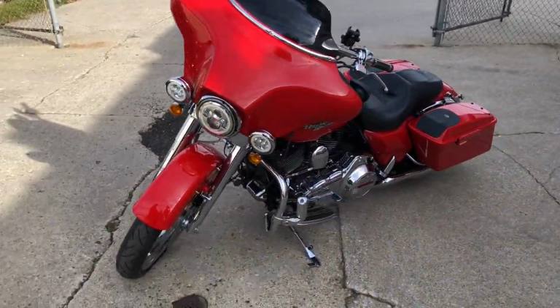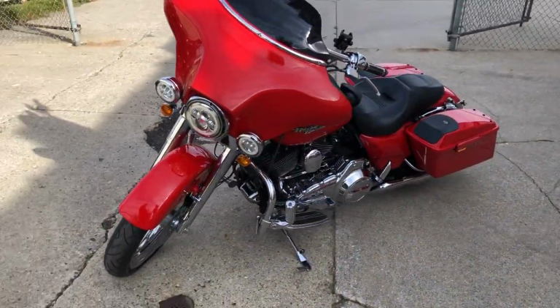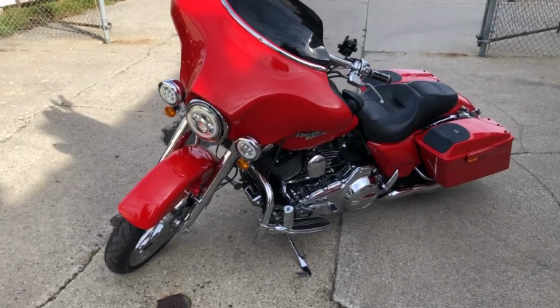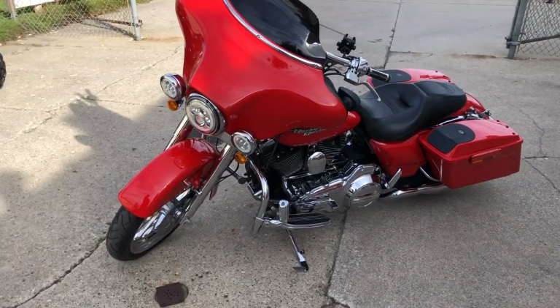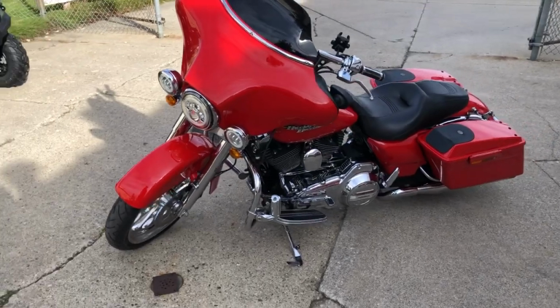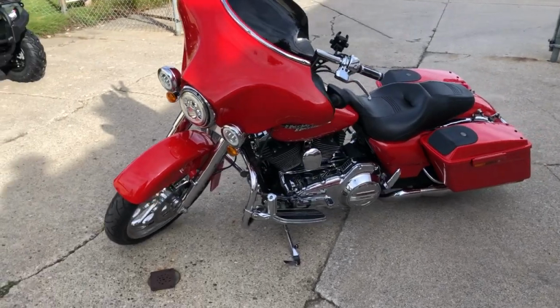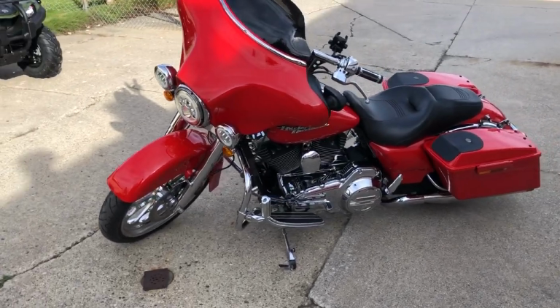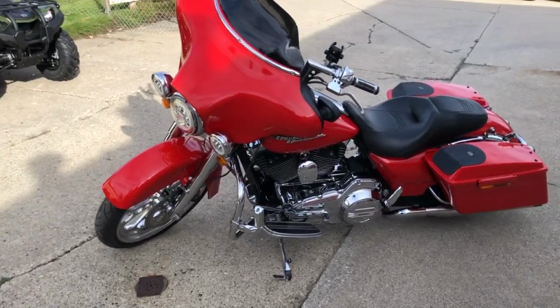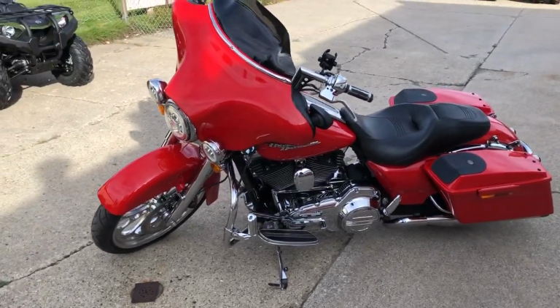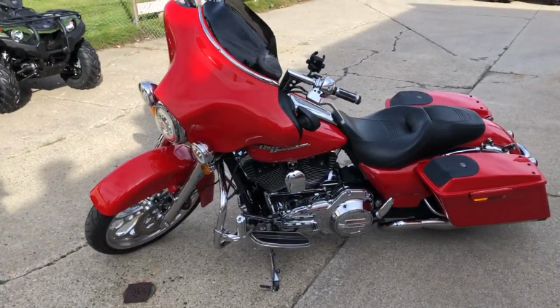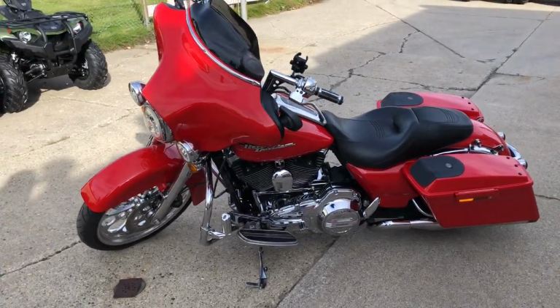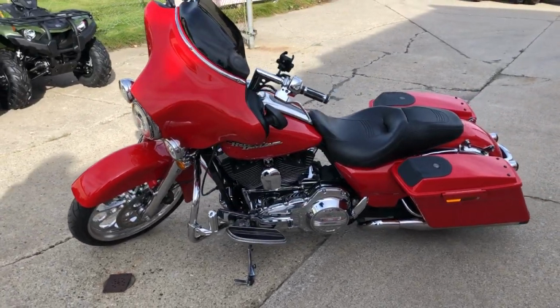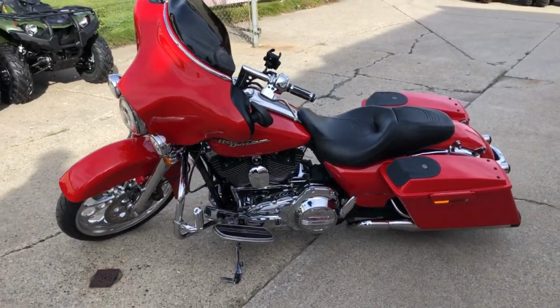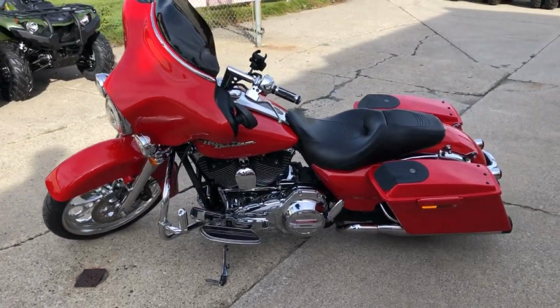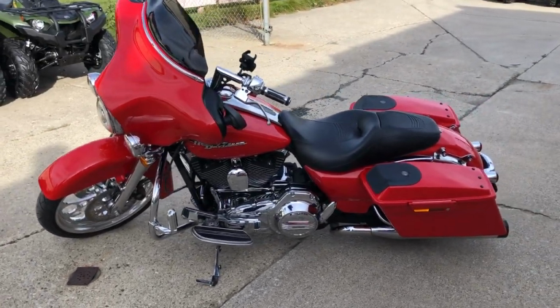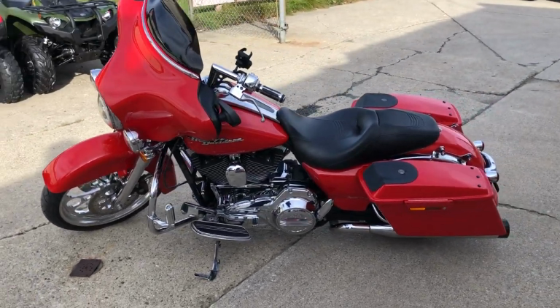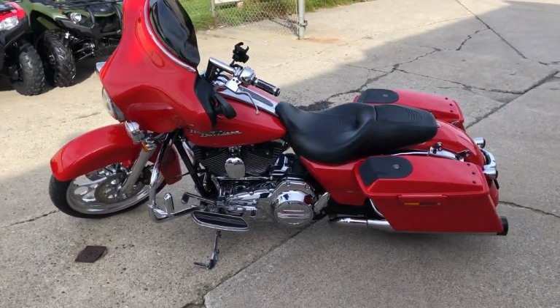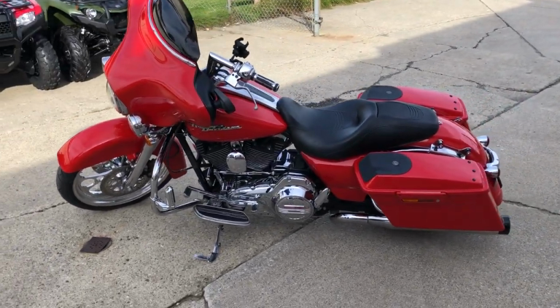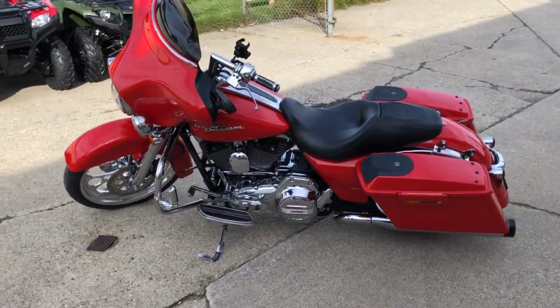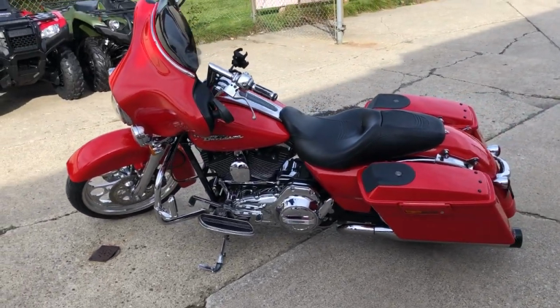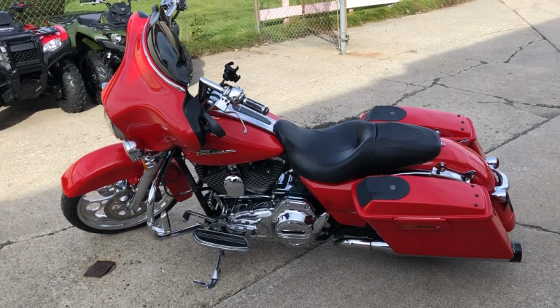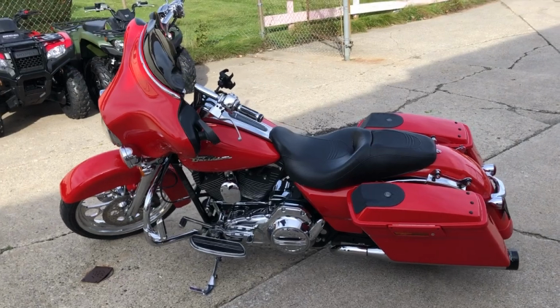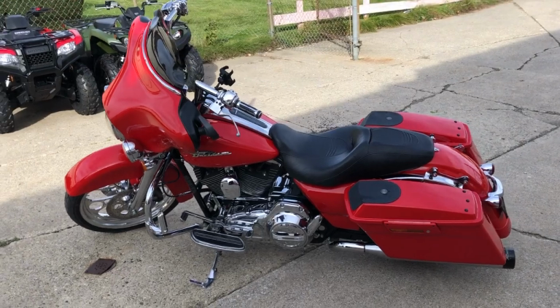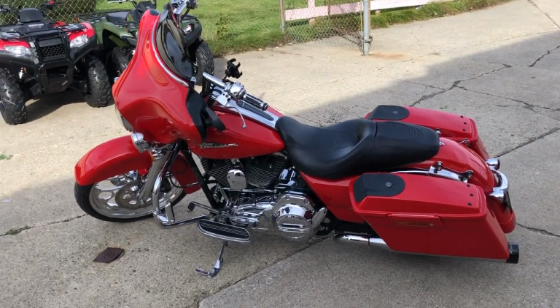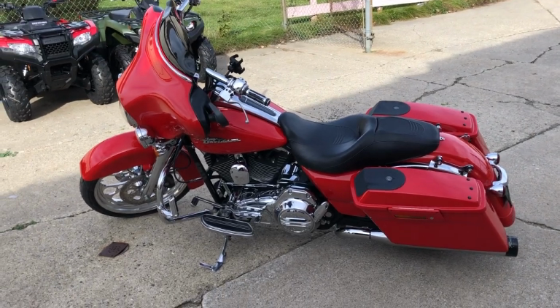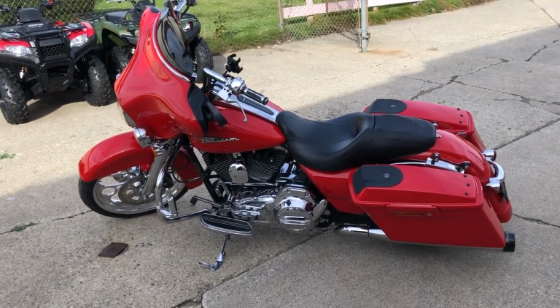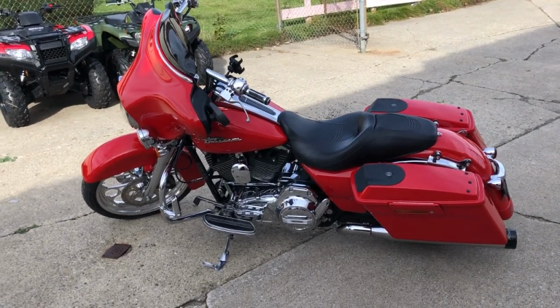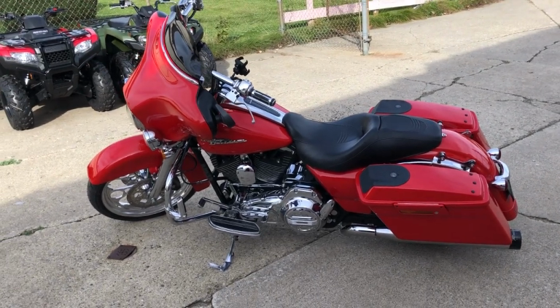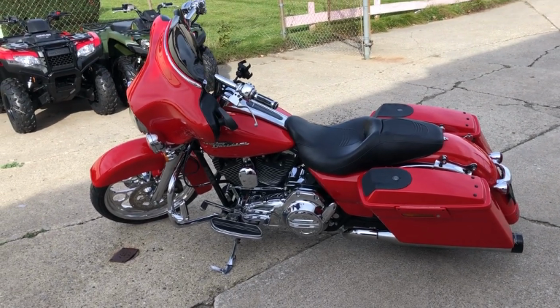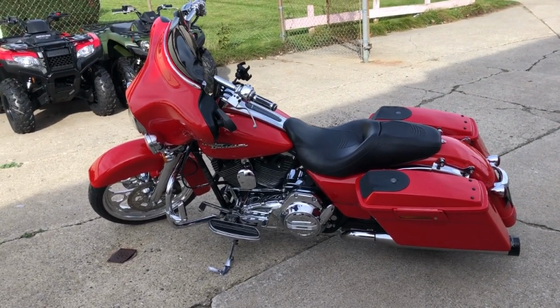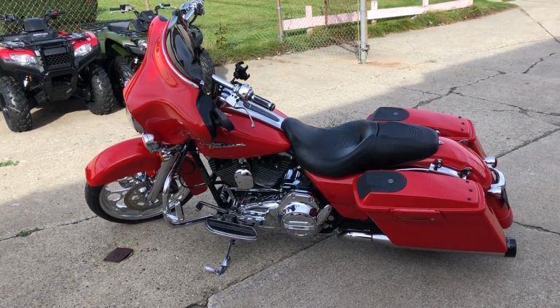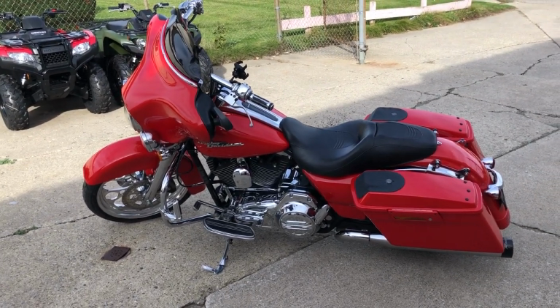Don't miss it. That's a 2010, only $11,999. Give us a call, we'll get it done. 810-648-9500.